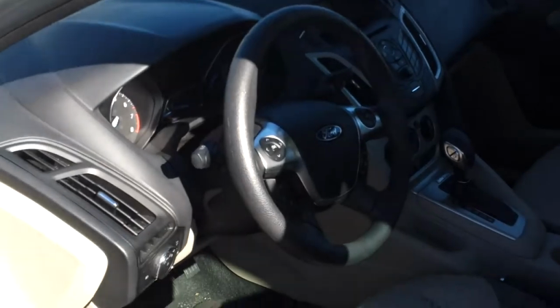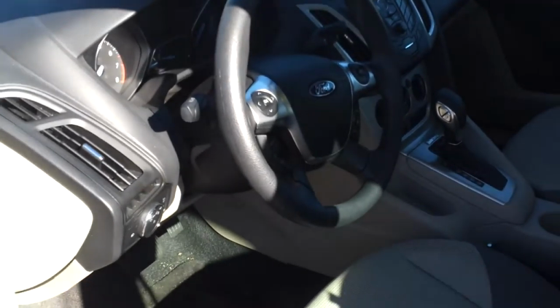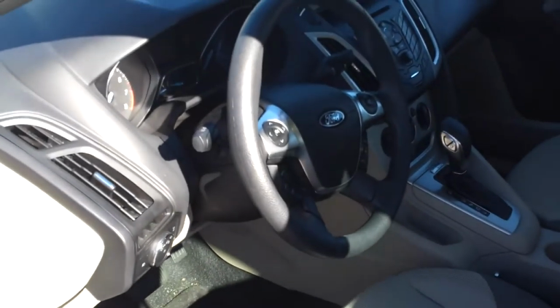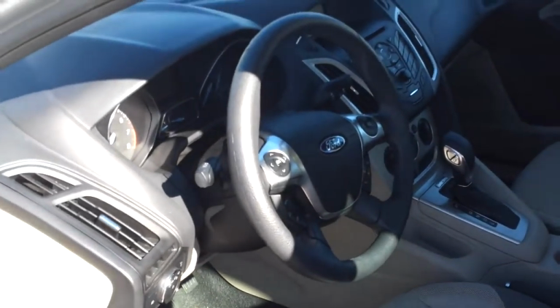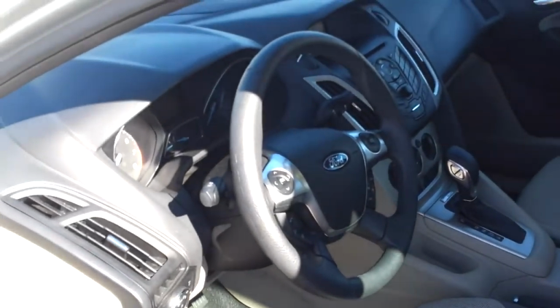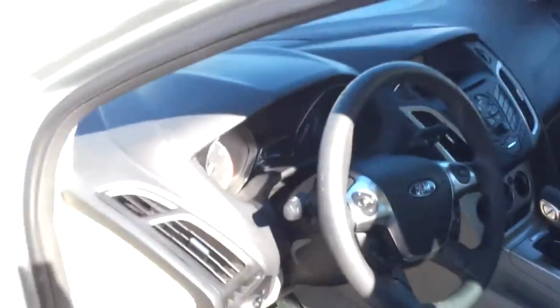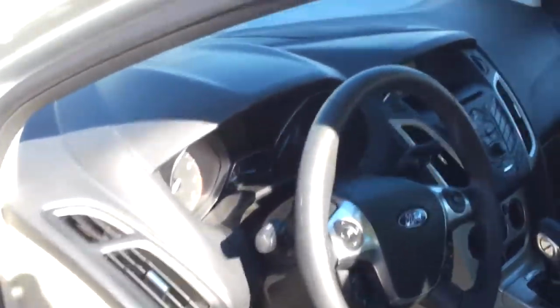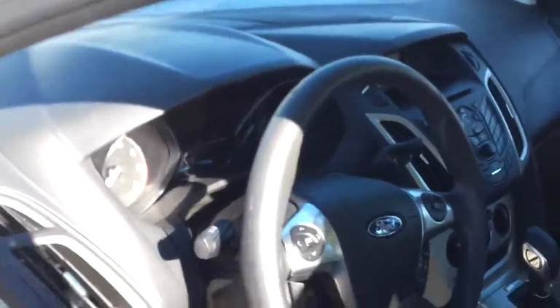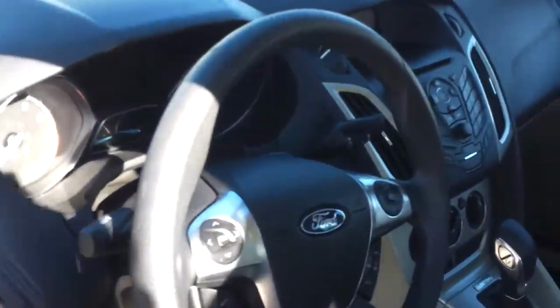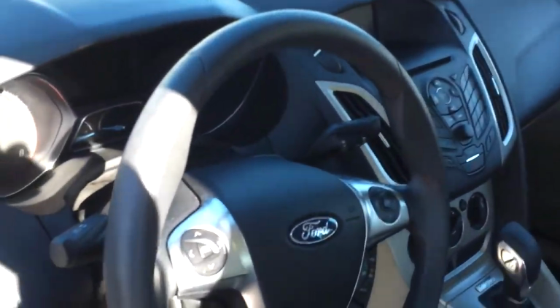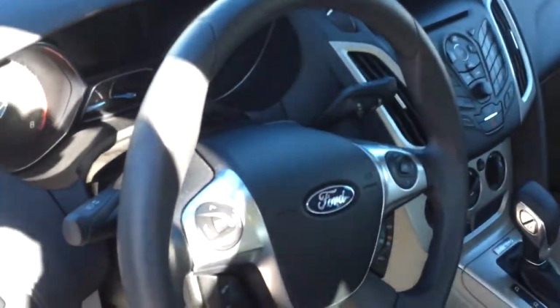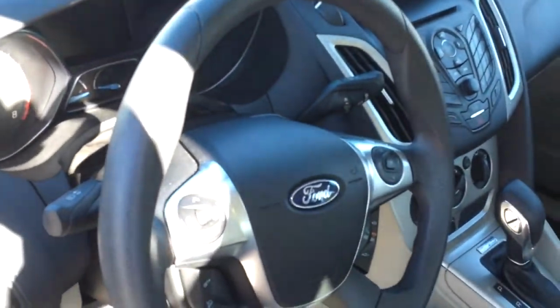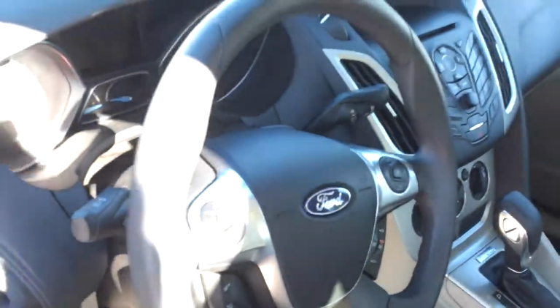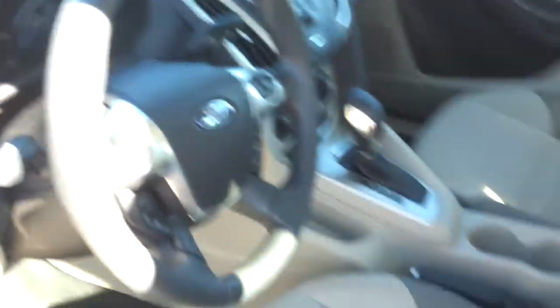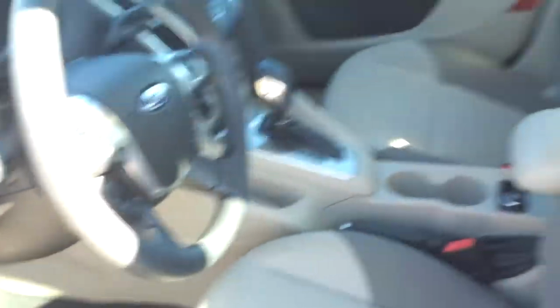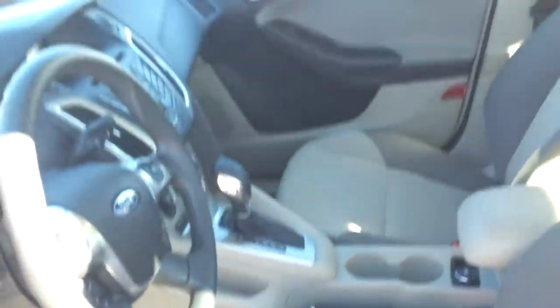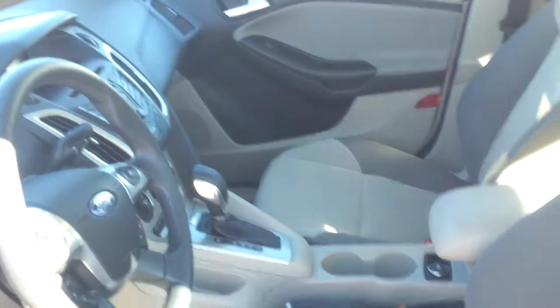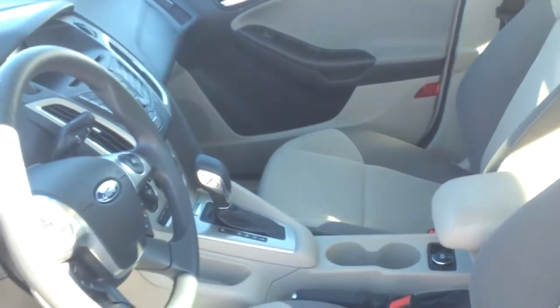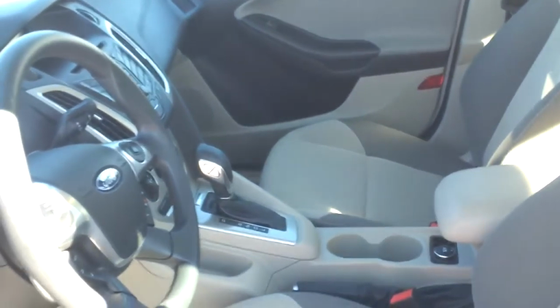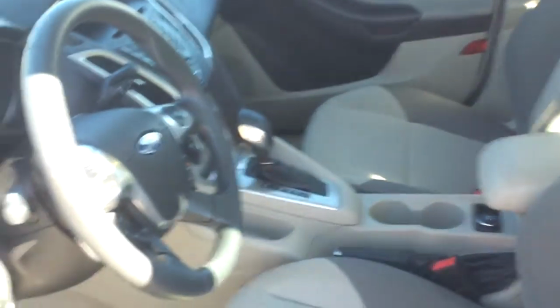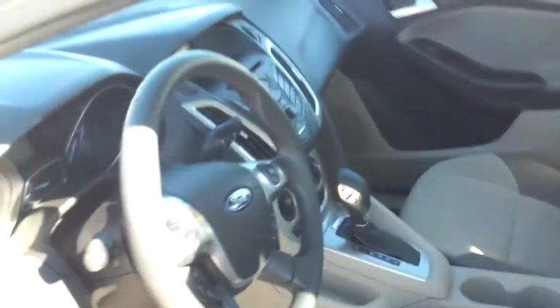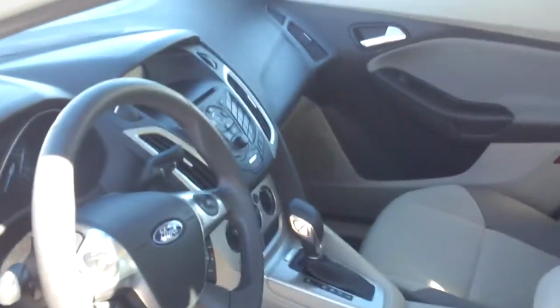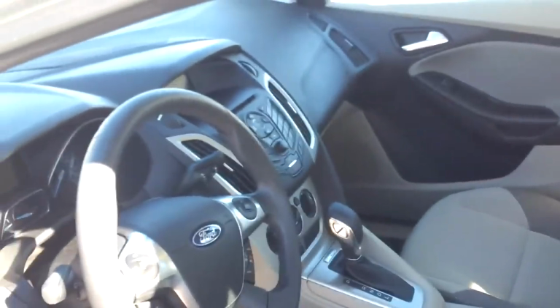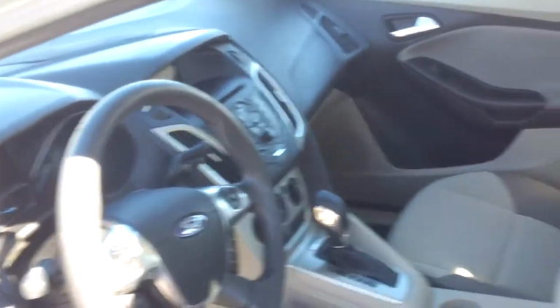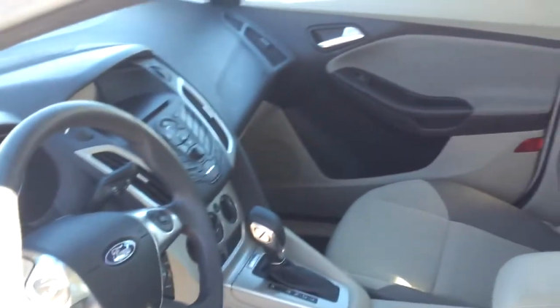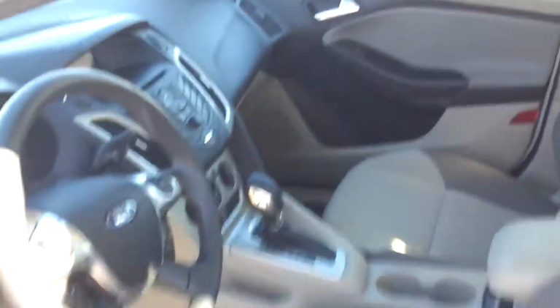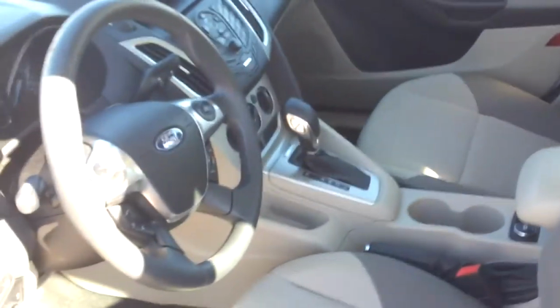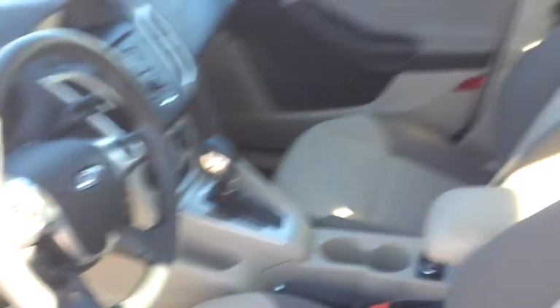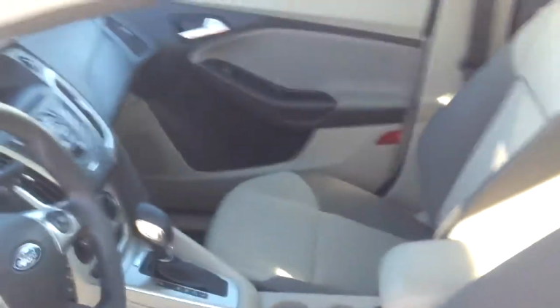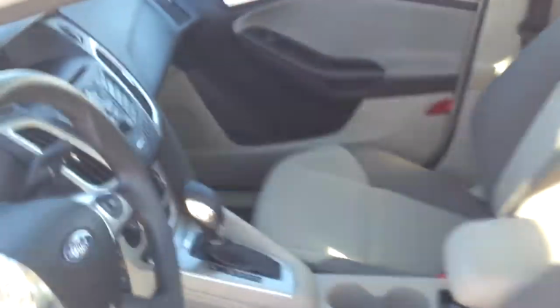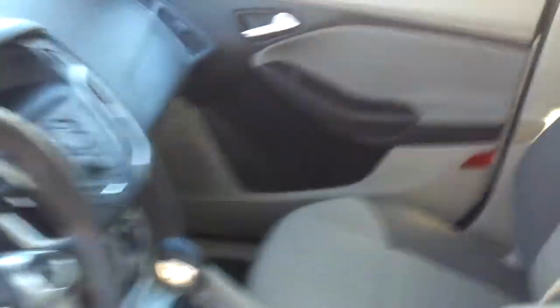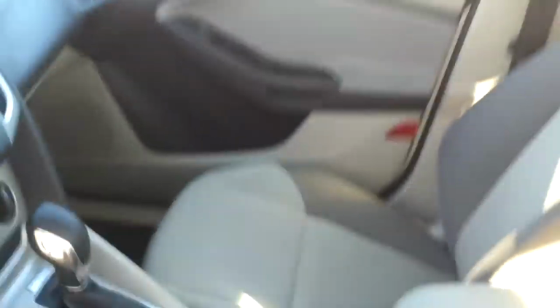Quick look inside — it has the Bluetooth, cruise control on the steering wheel, and it does have cloth seats in this one. Also it's set up with Sirius satellite radio.